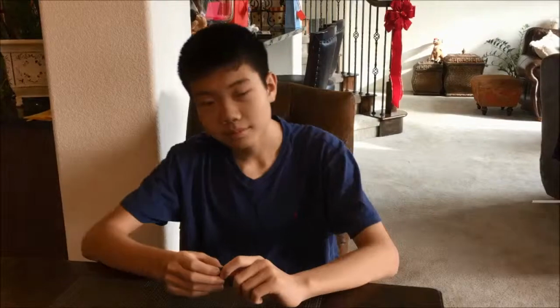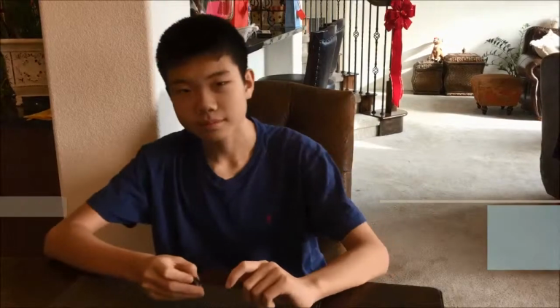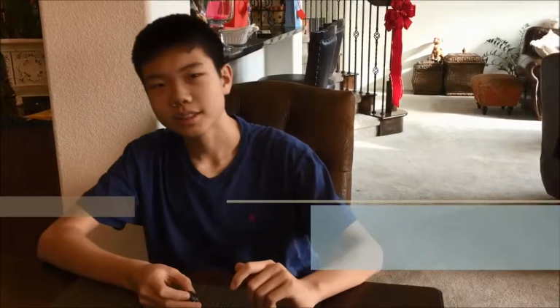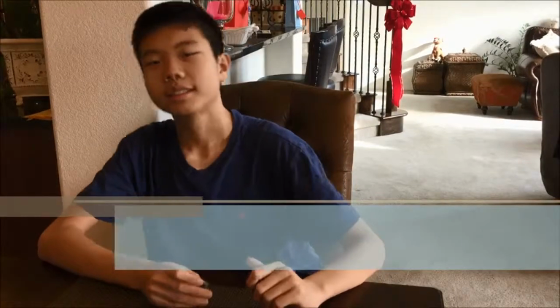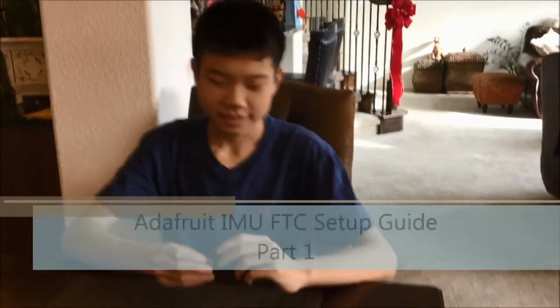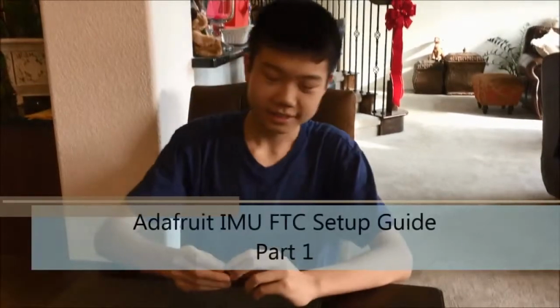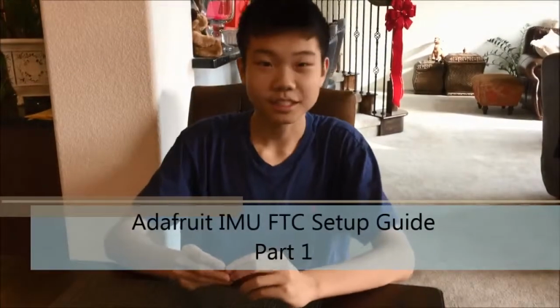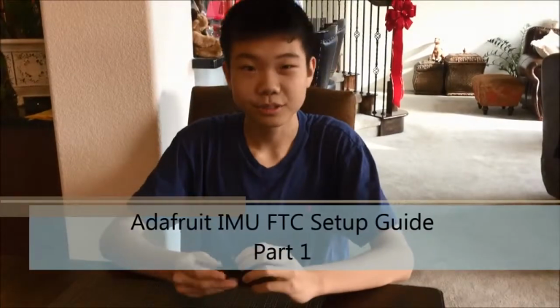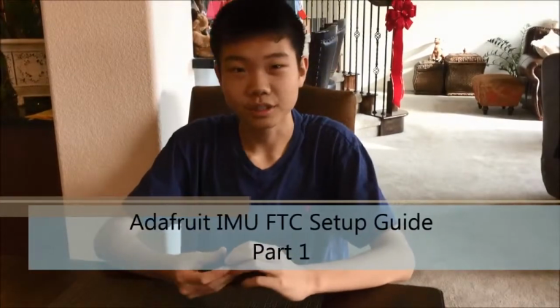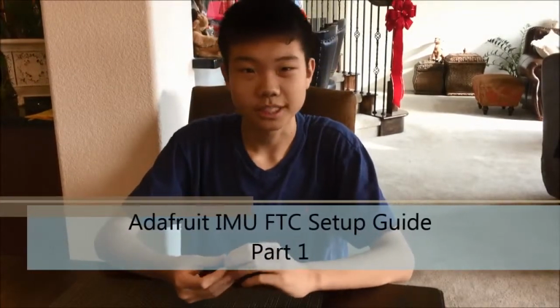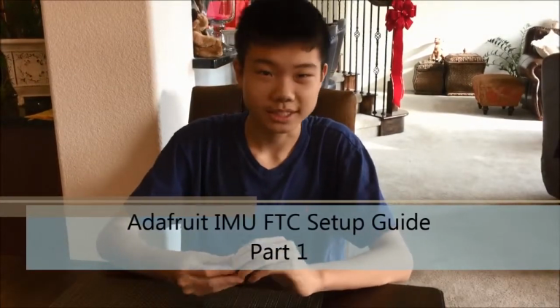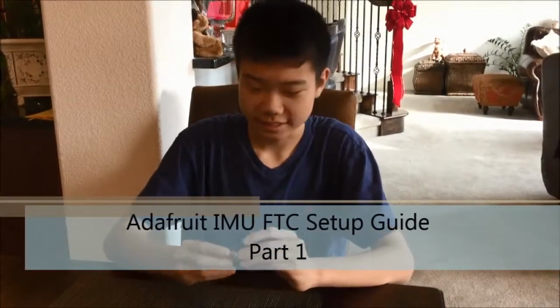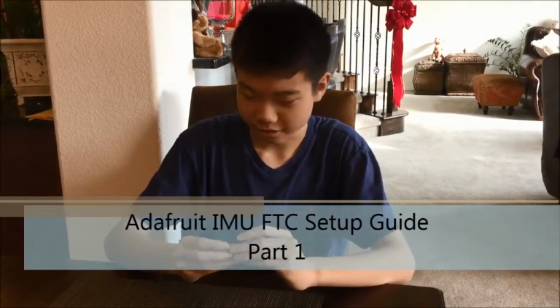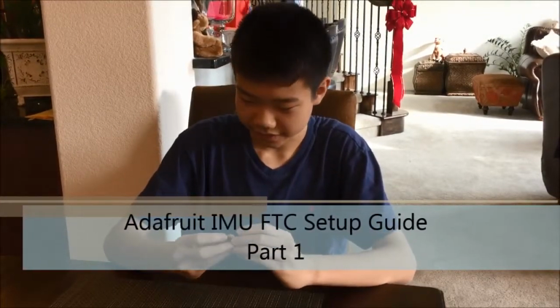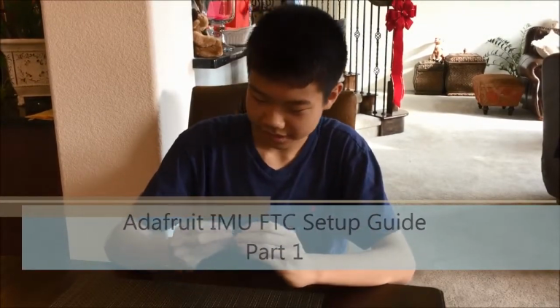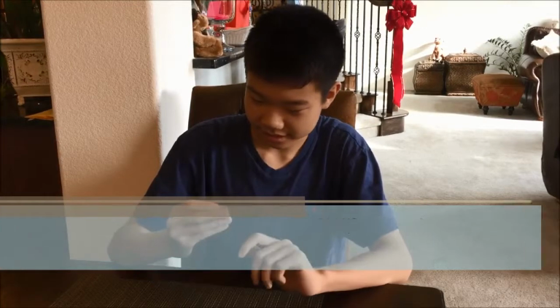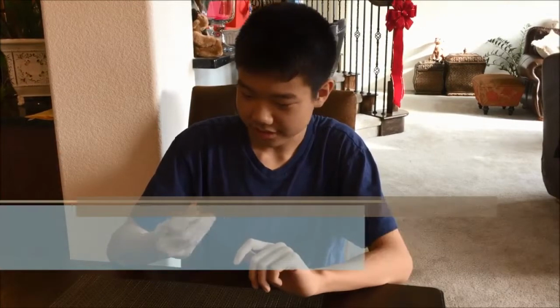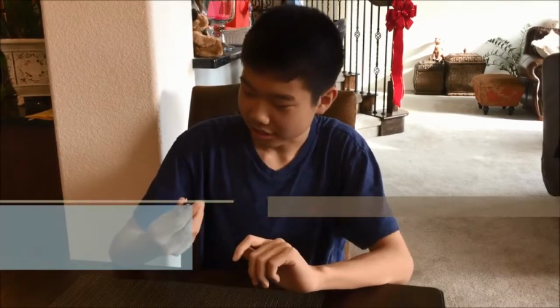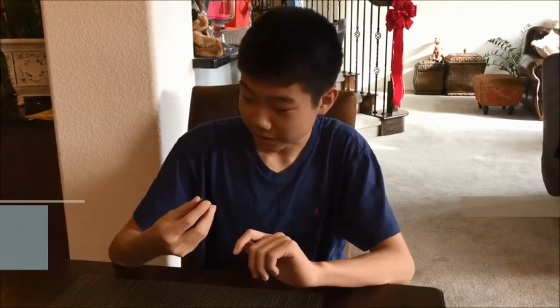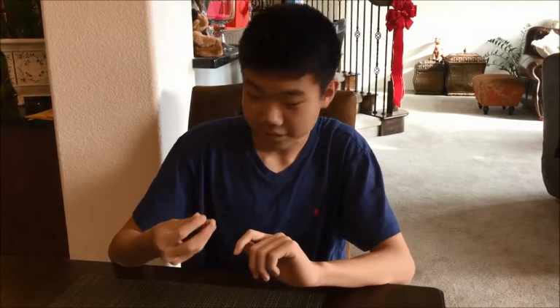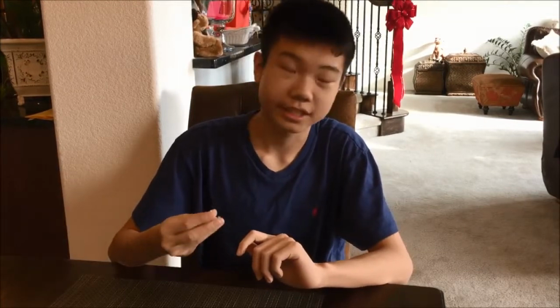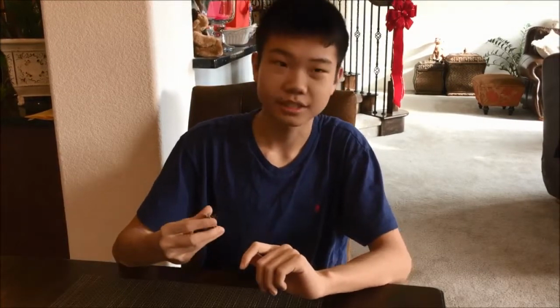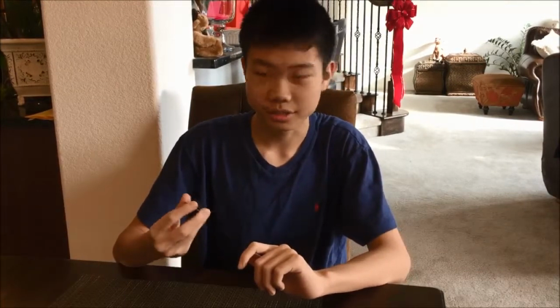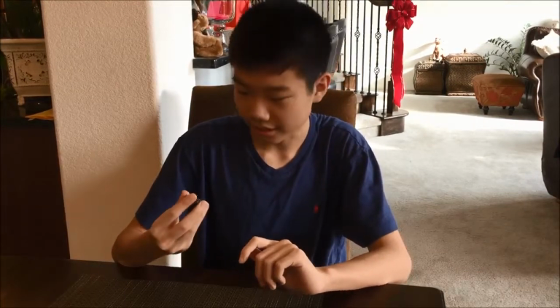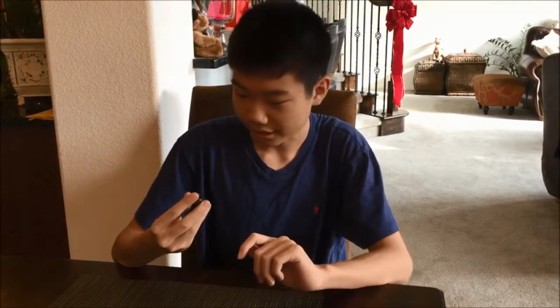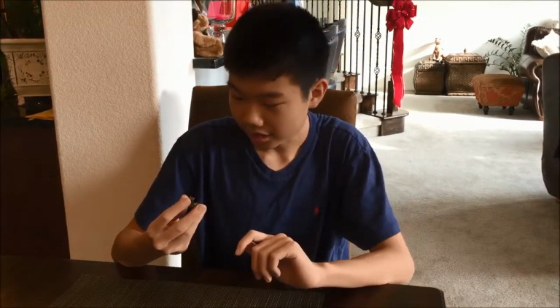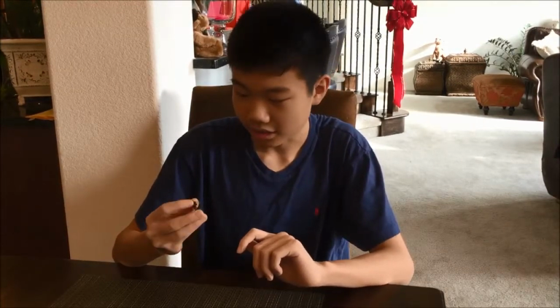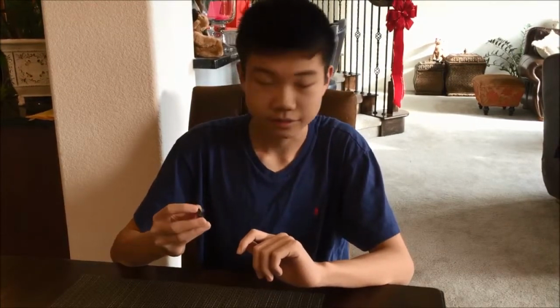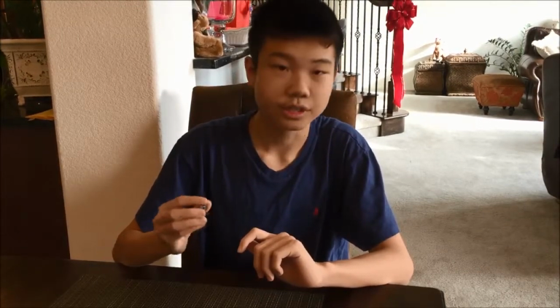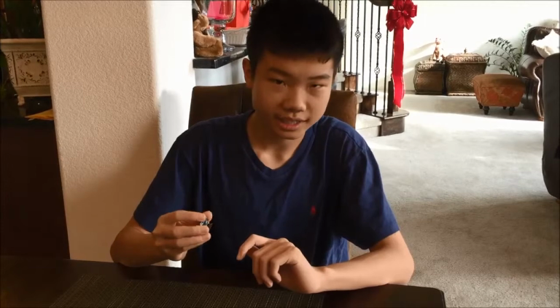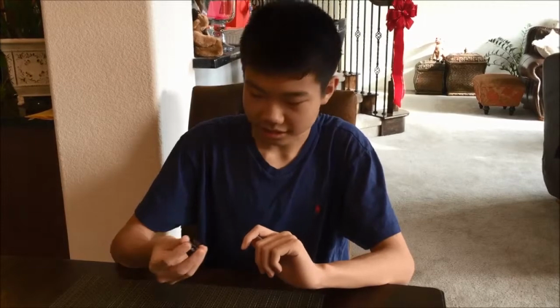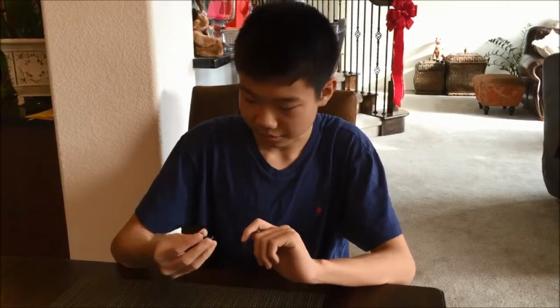Hey guys, I'm Beau from Team 6209 Venom and I'll be demonstrating how to use the Adafruit 9 Axis IMU.